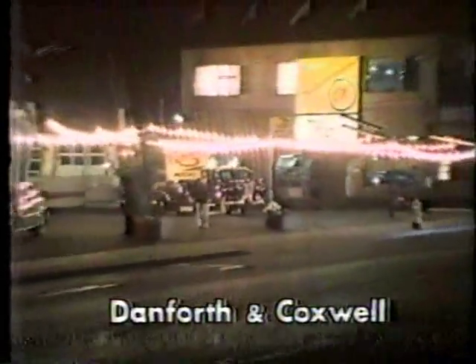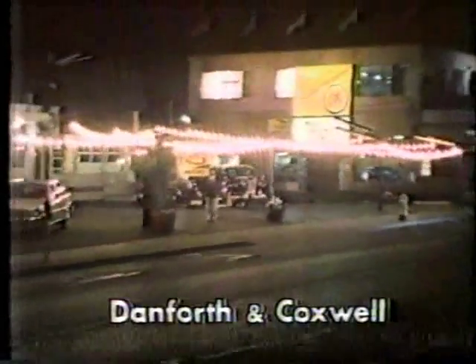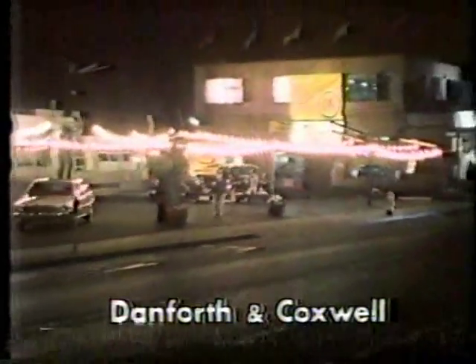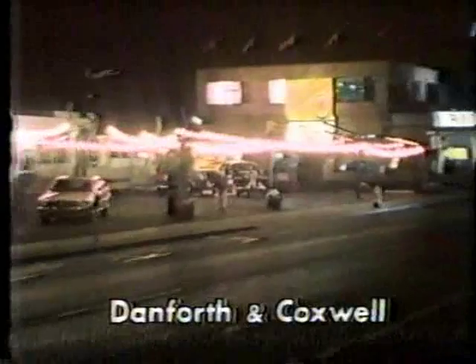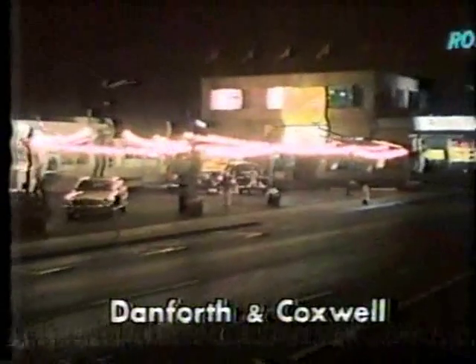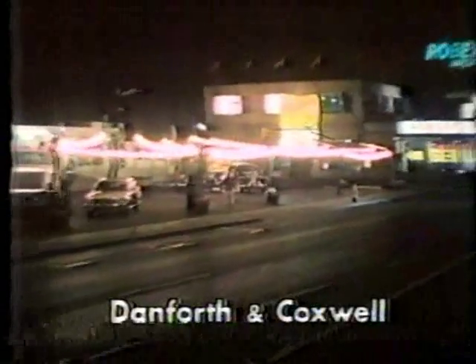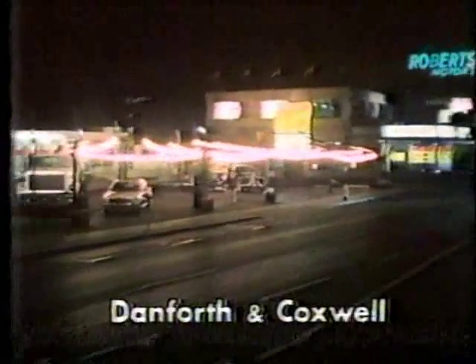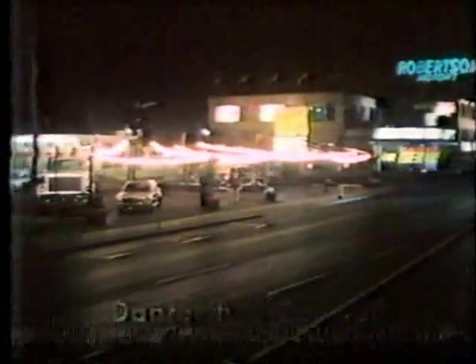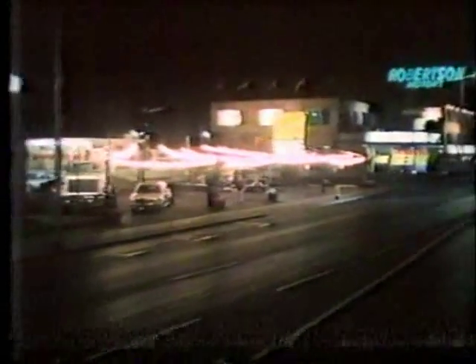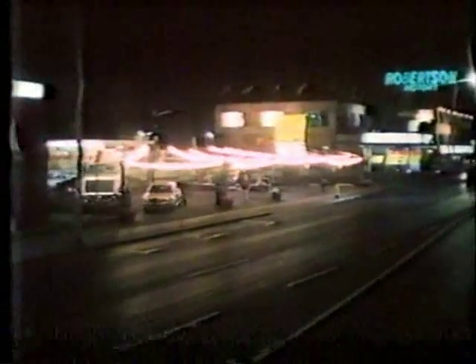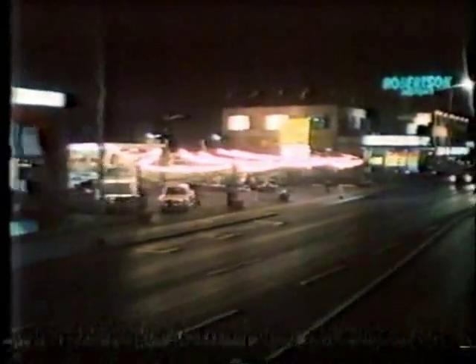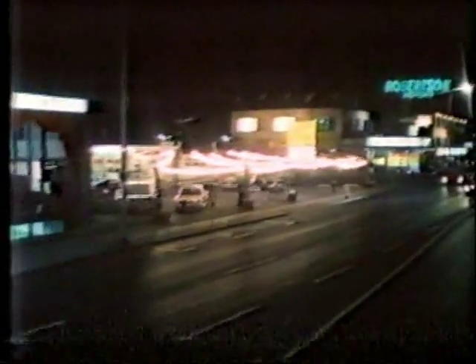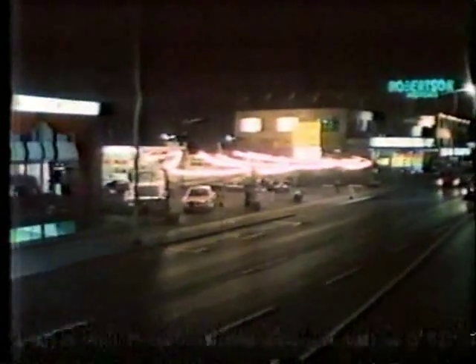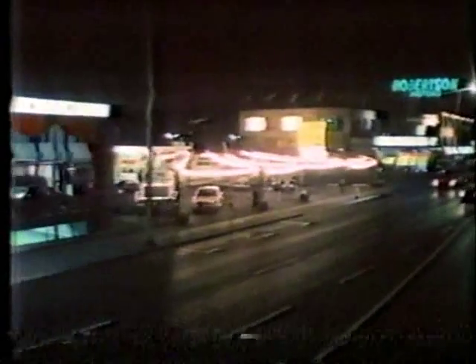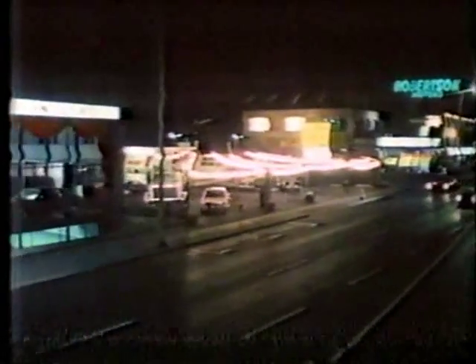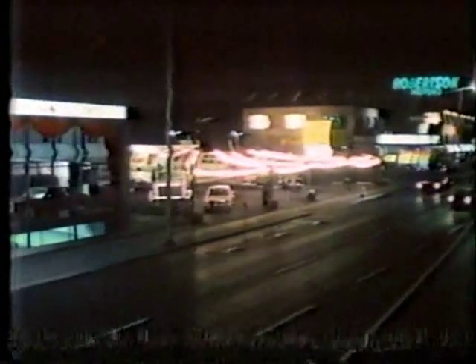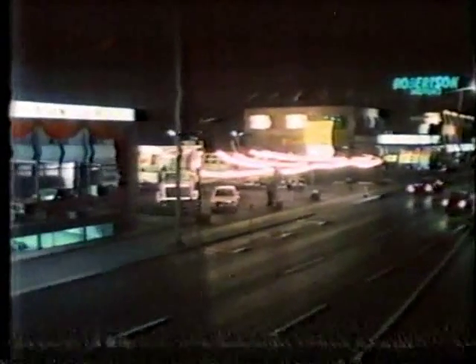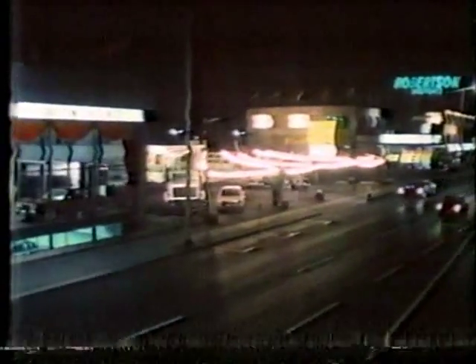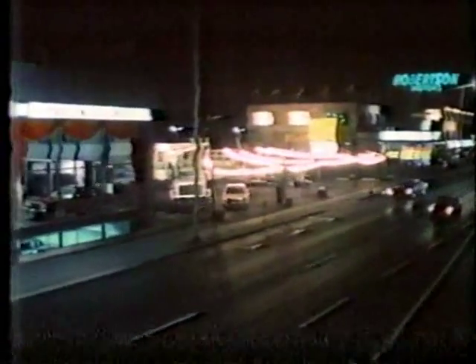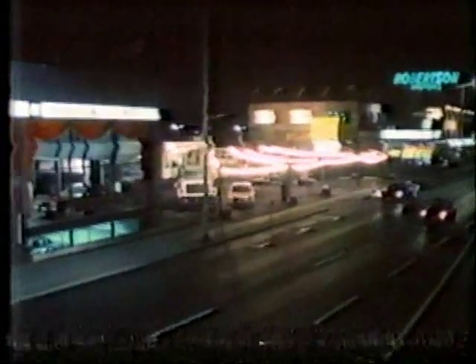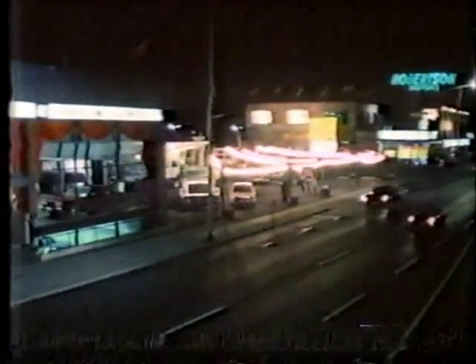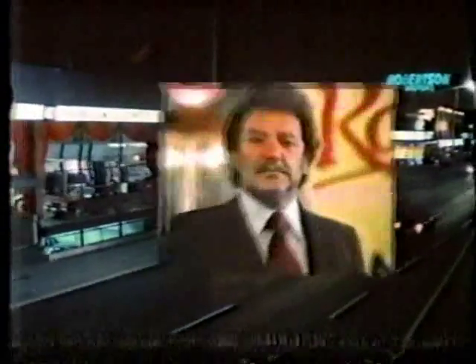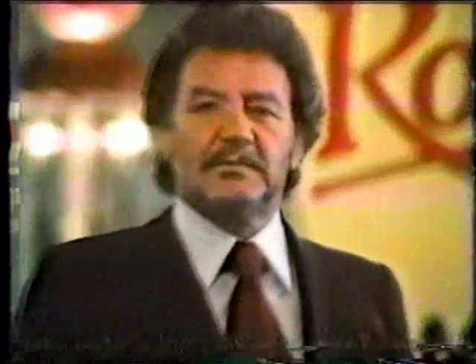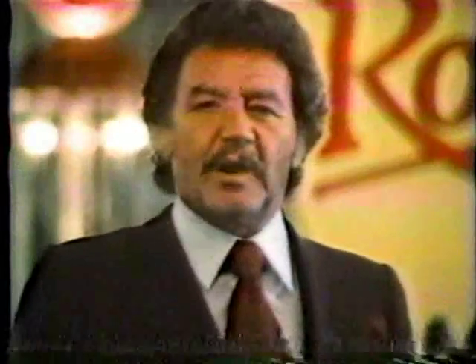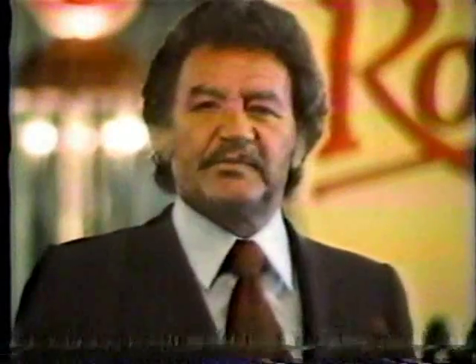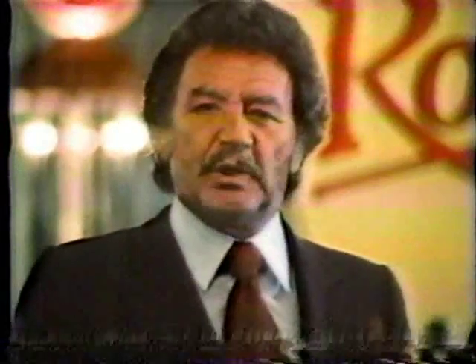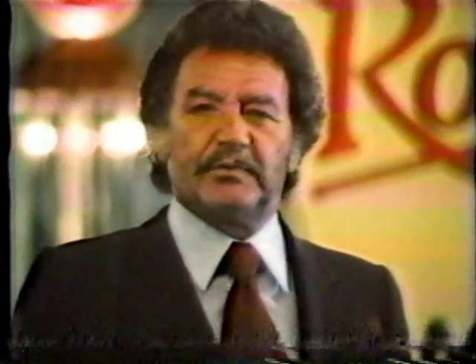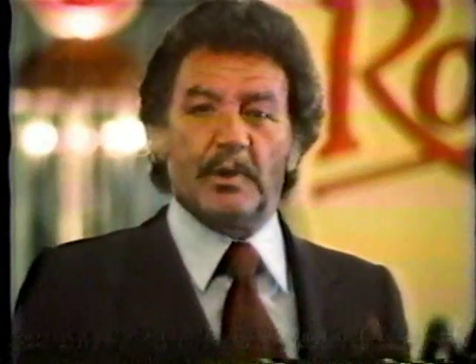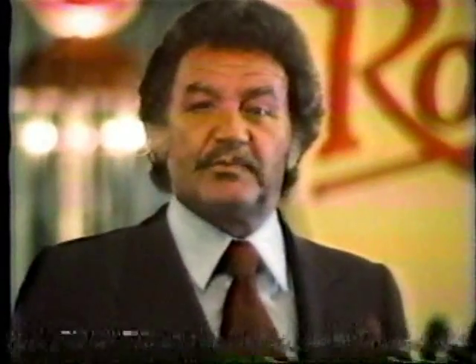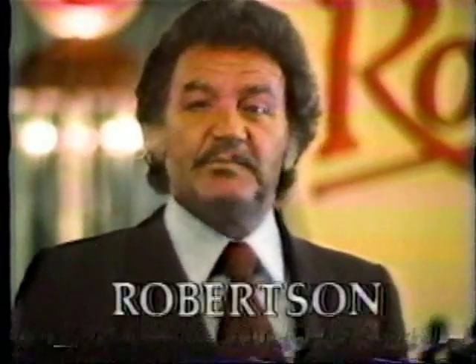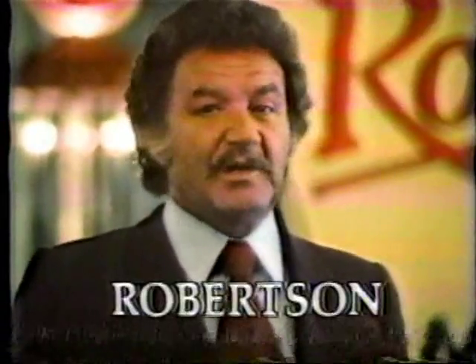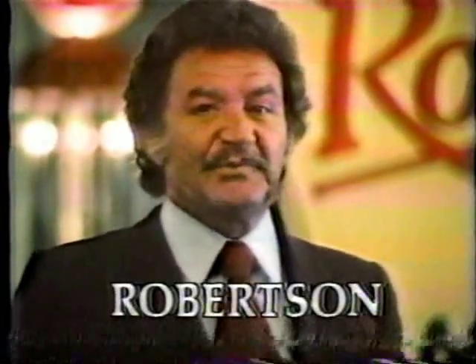If you're looking for a new car, look to Robertson. They began back when things were reliable, and they're still here. Robertson Motors, where dreams come true.